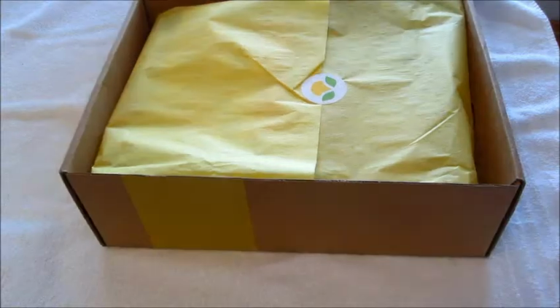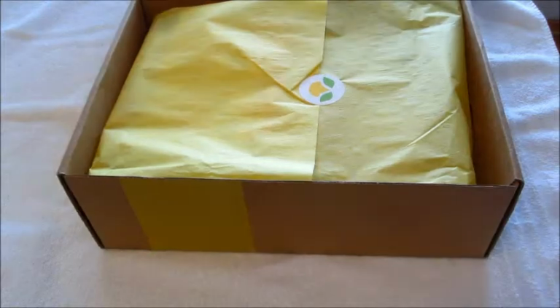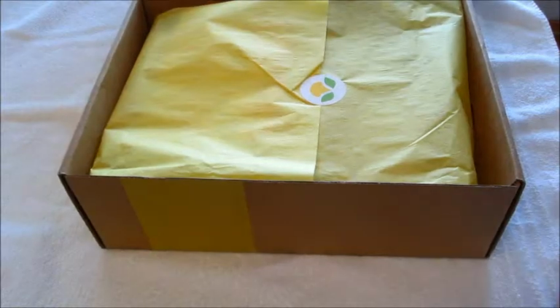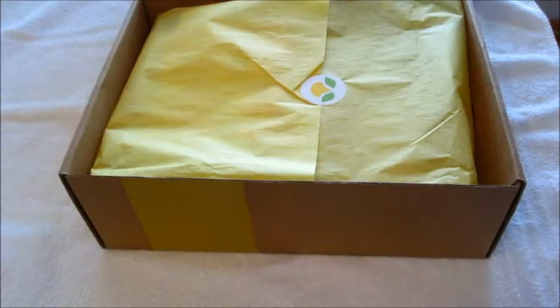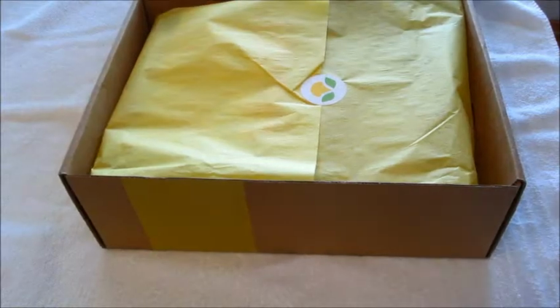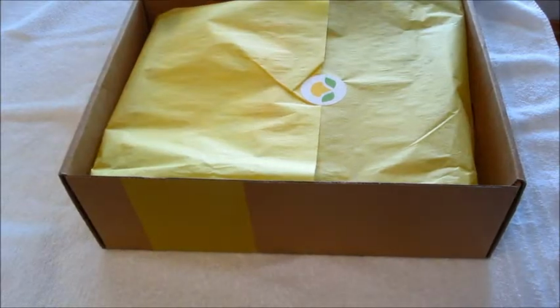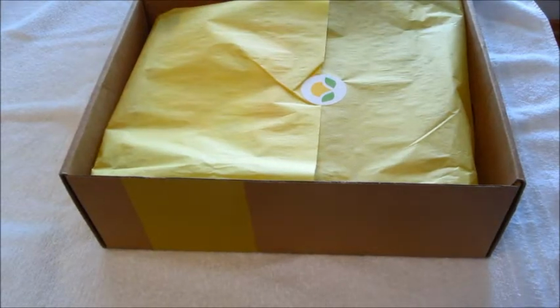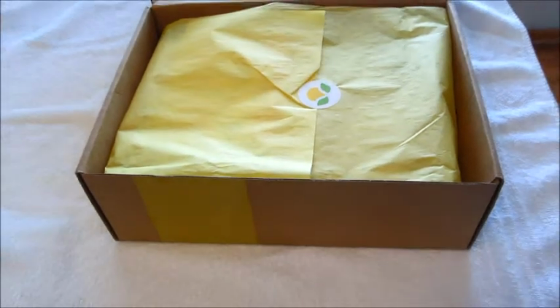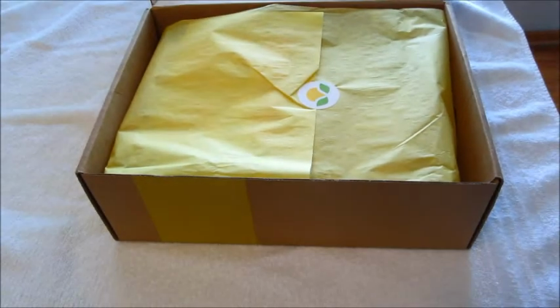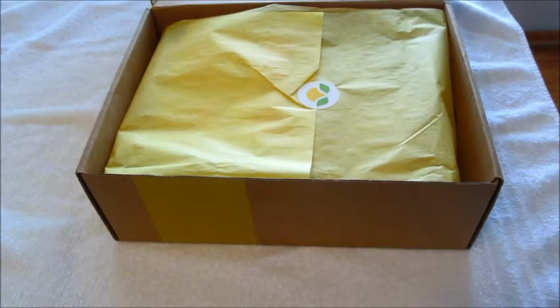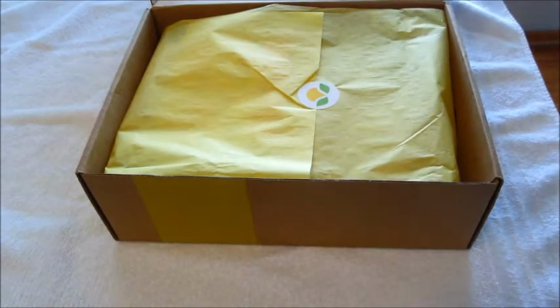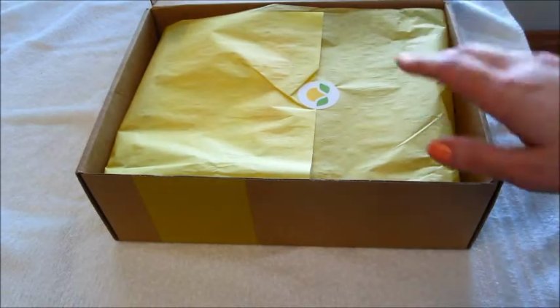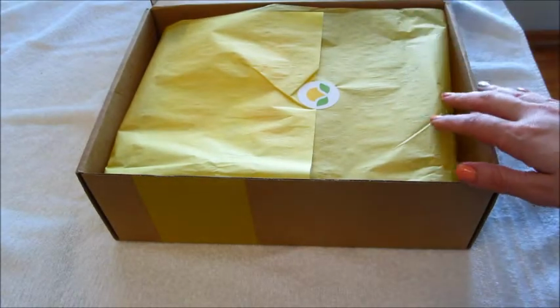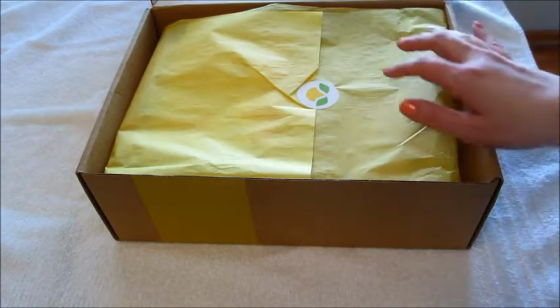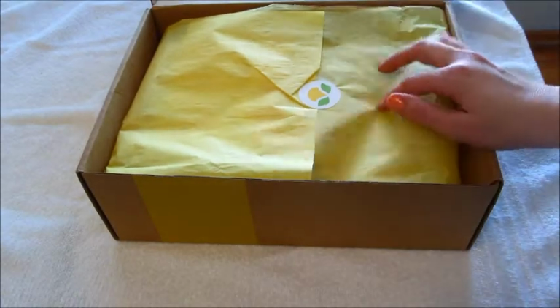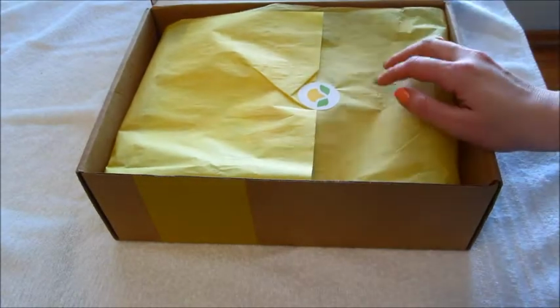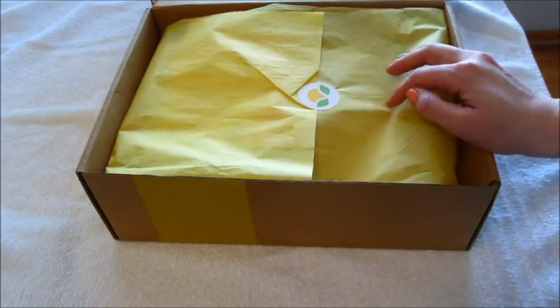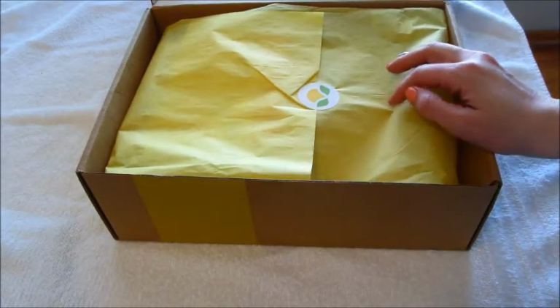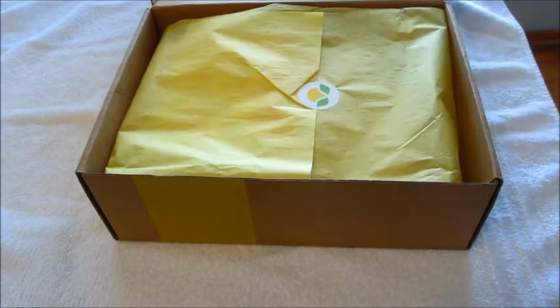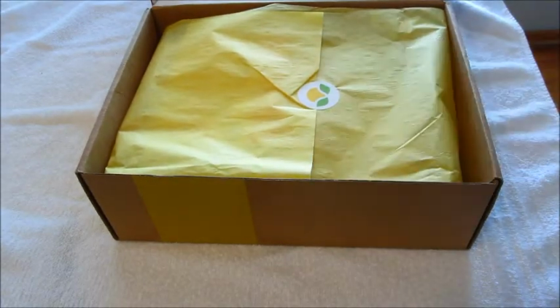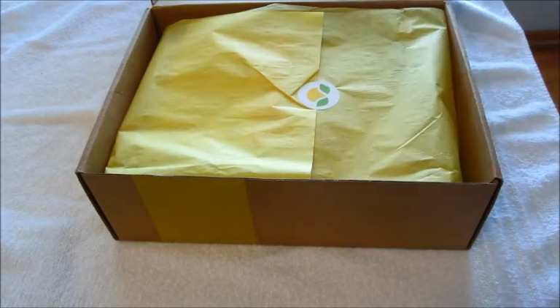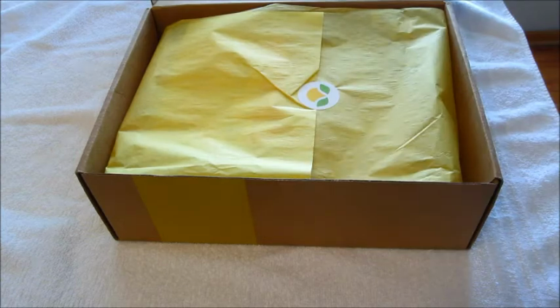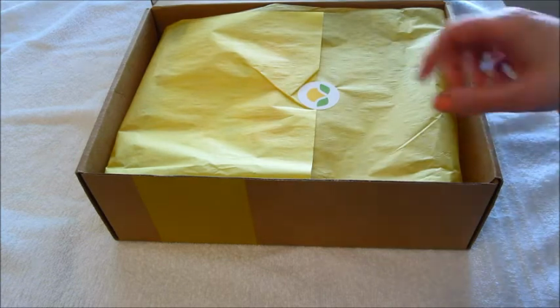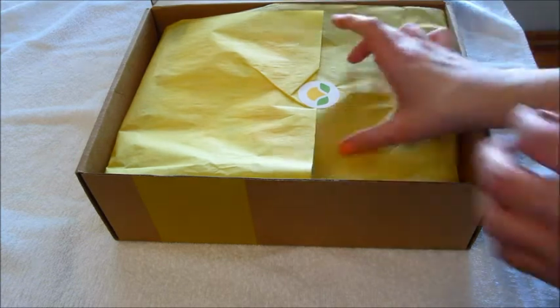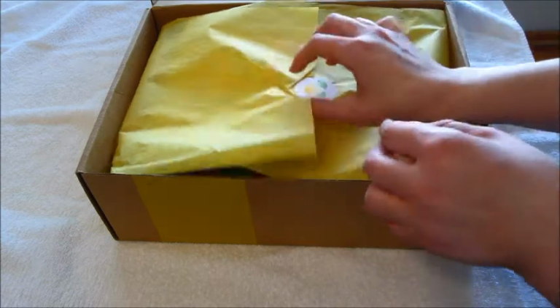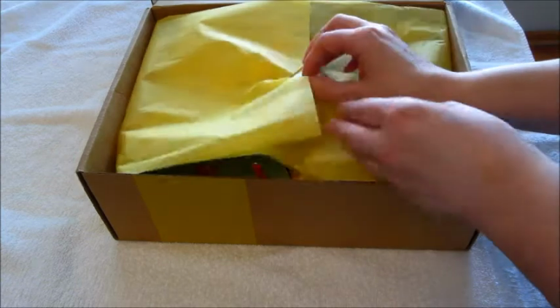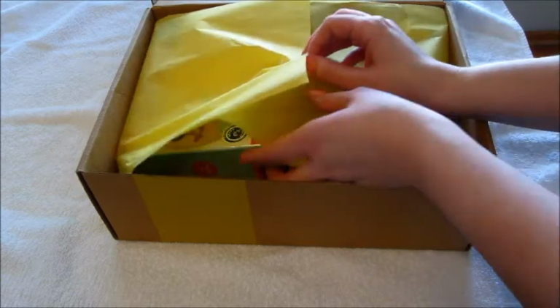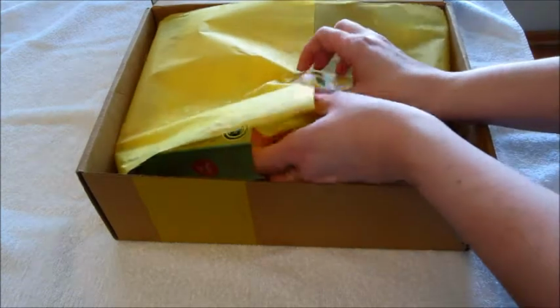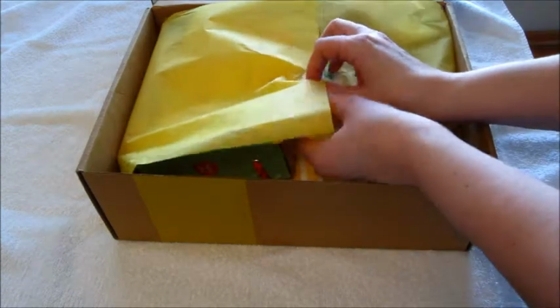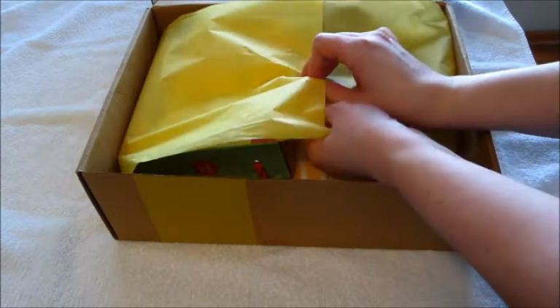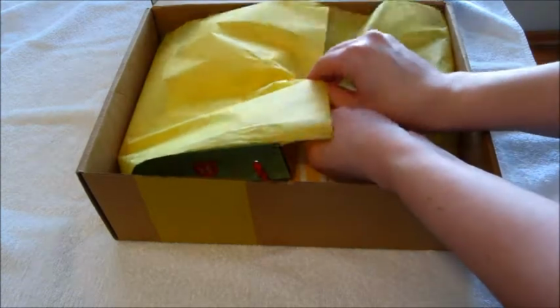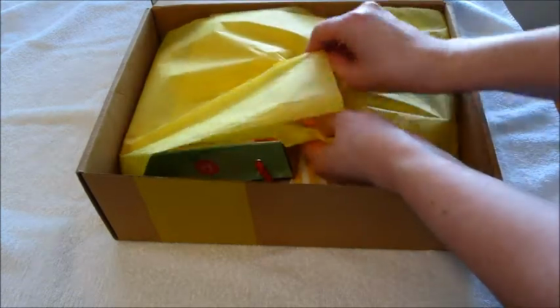Hey guys, I just got my Citrus Lane February 2015 box in the mail, and this is for a toddler boy.